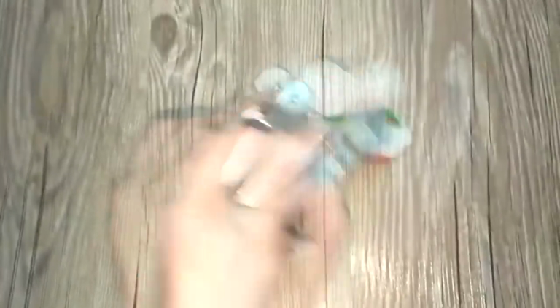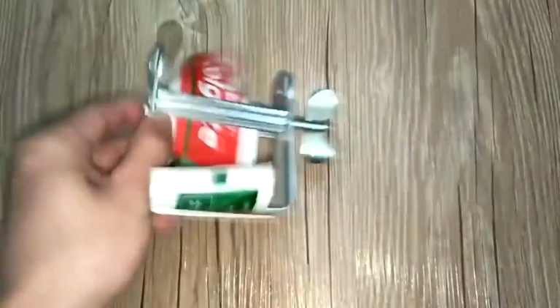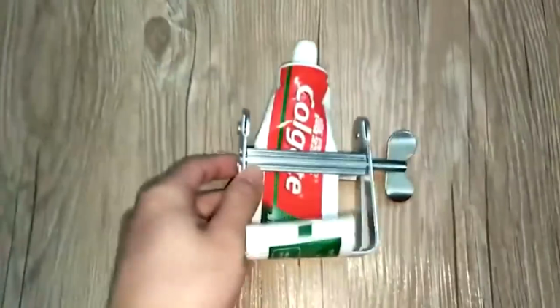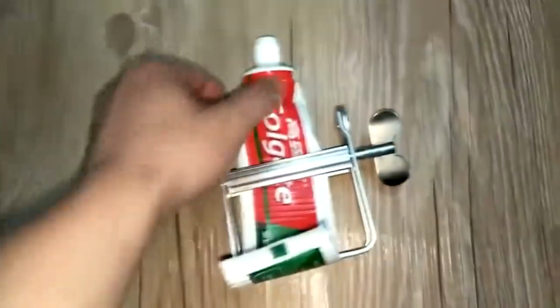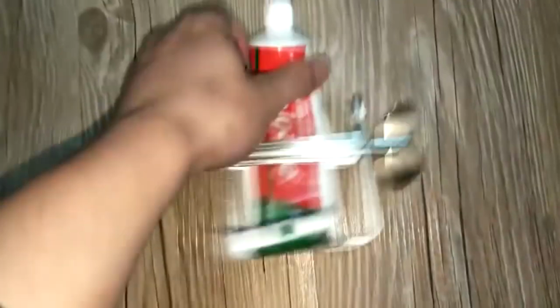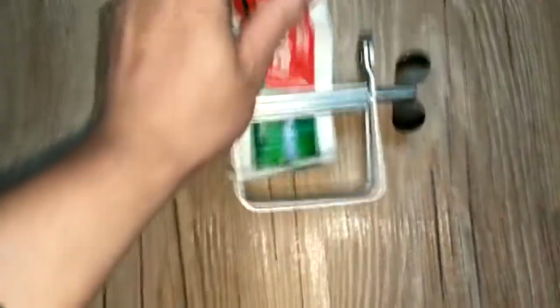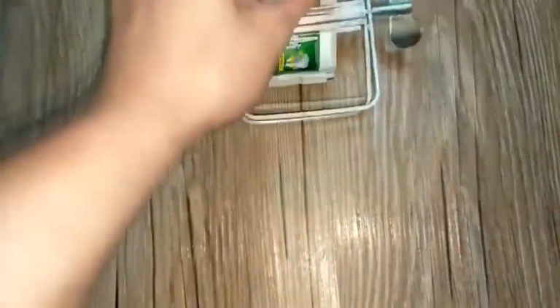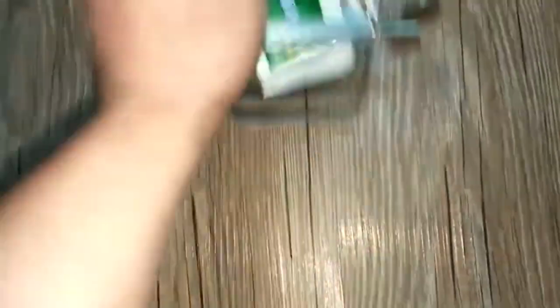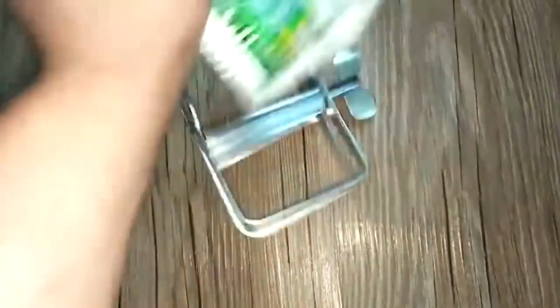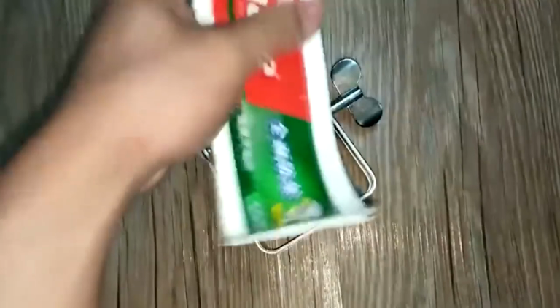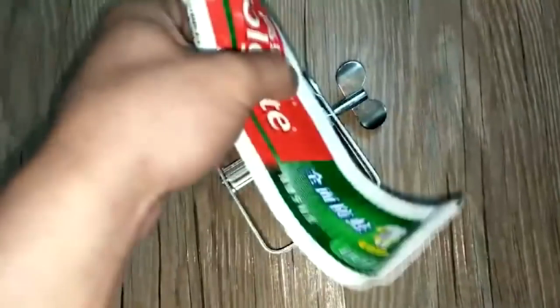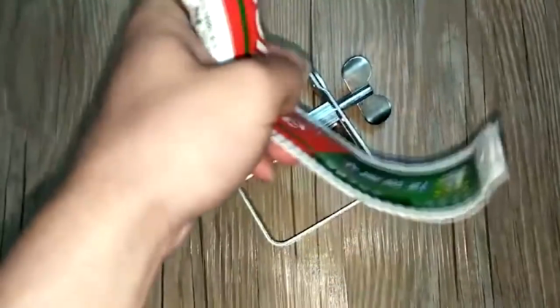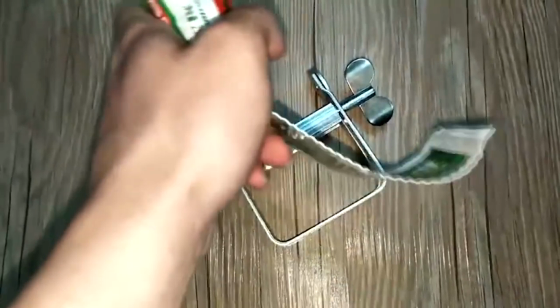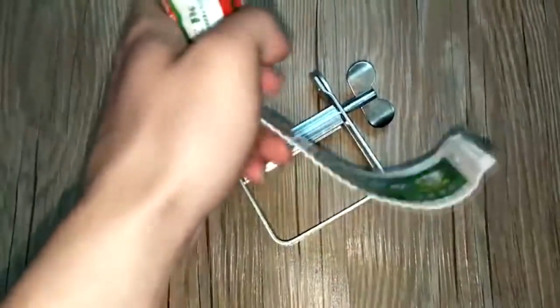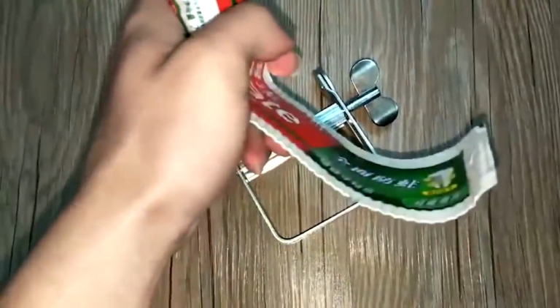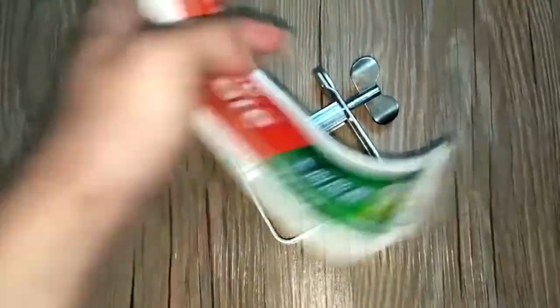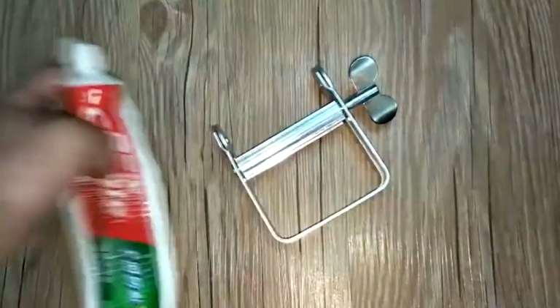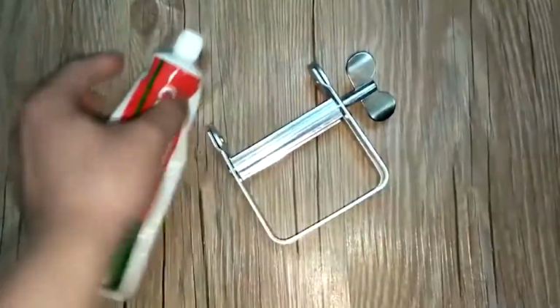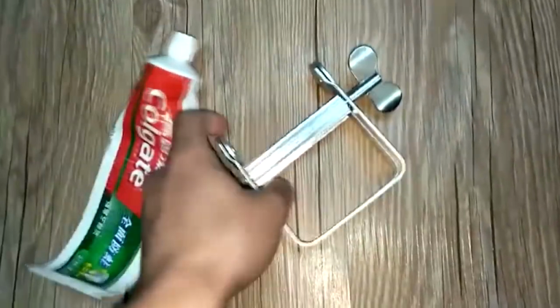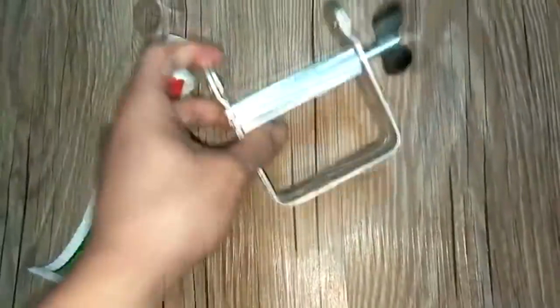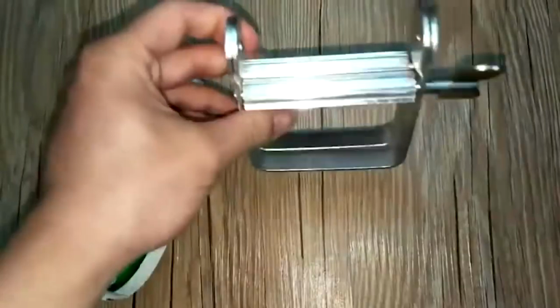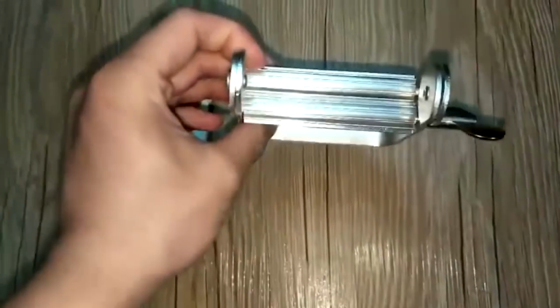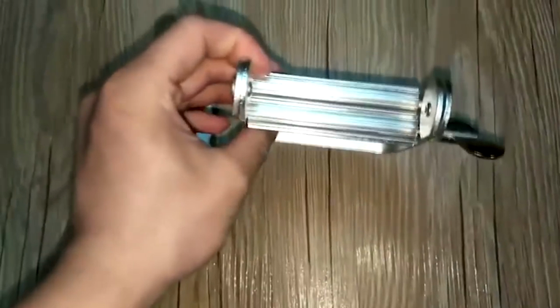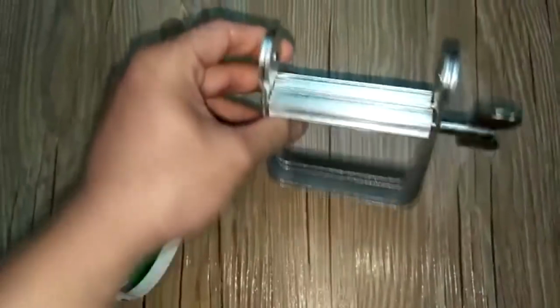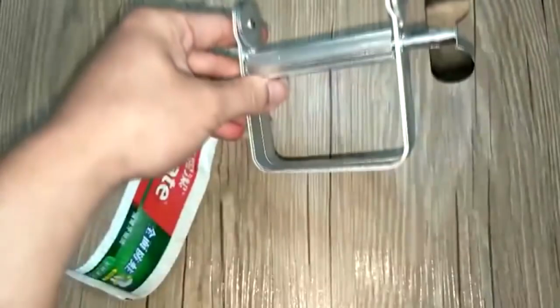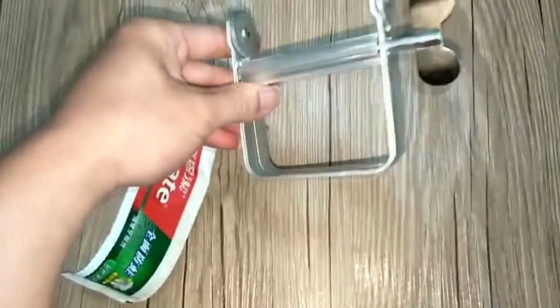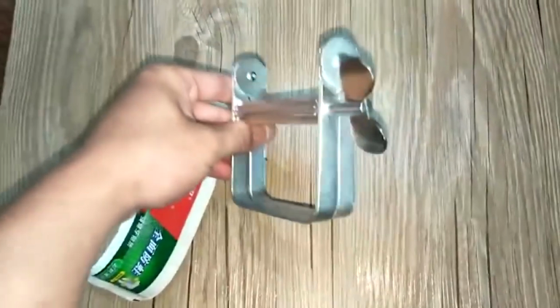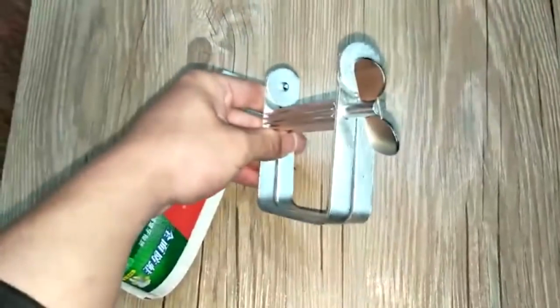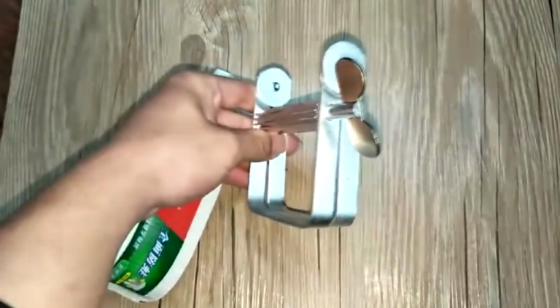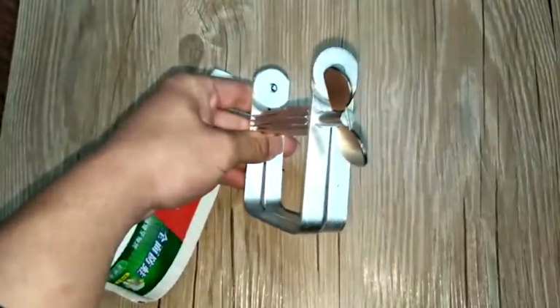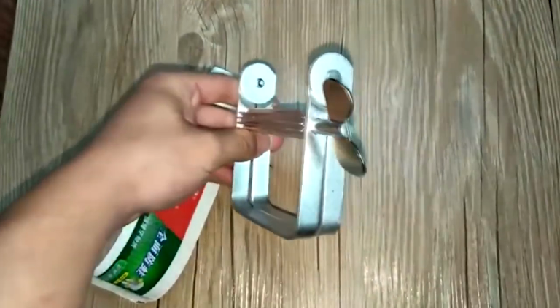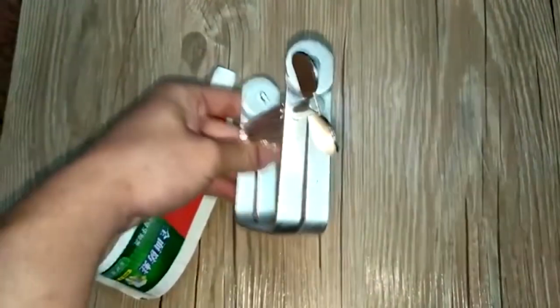Have you ever wondered how much unused product is left in what we think are empty tubes of toothpaste? We're going to be even craftier. Such a tool is suitable for both pastes and creams, as well as for building materials.